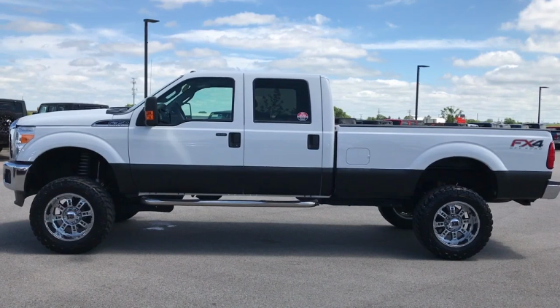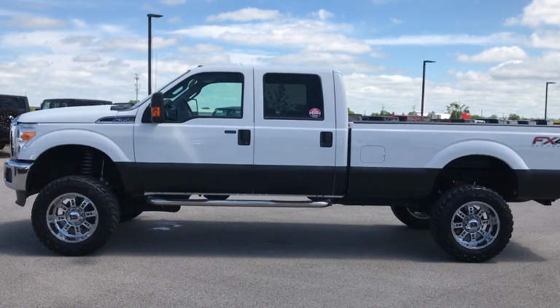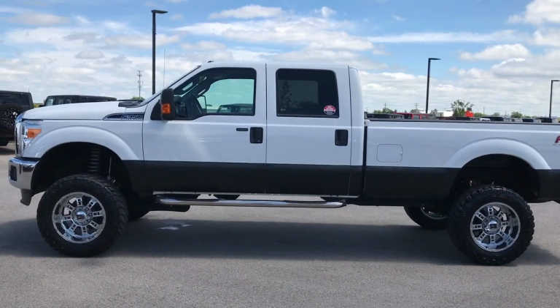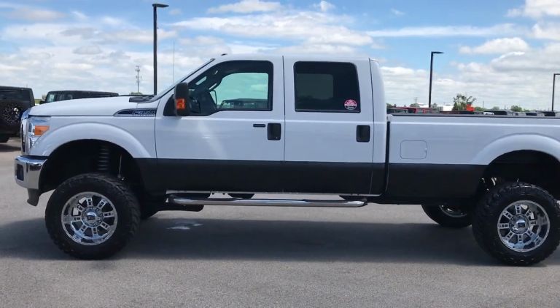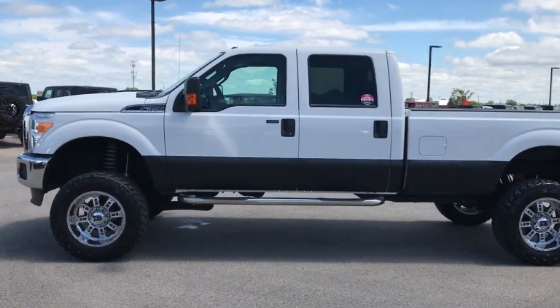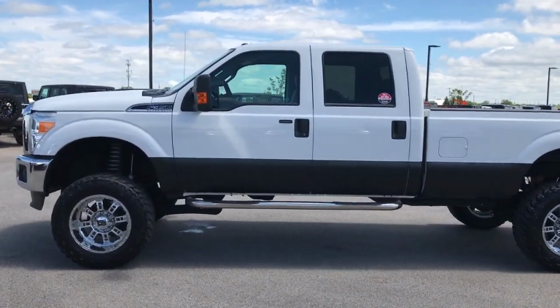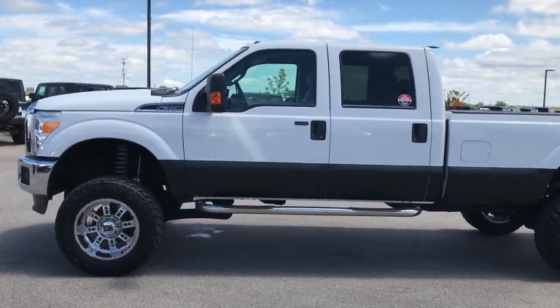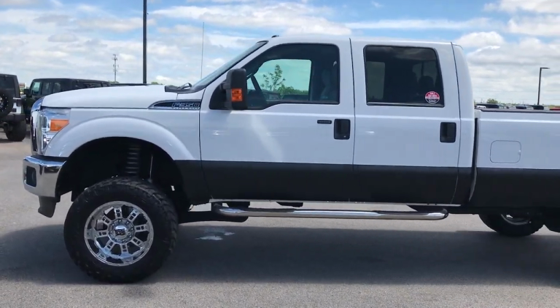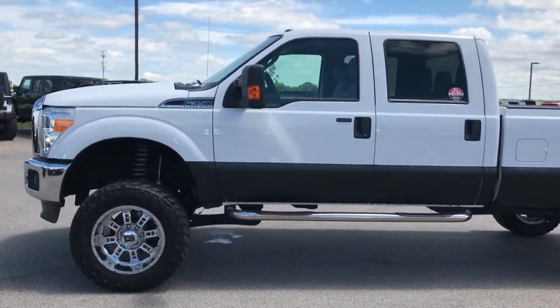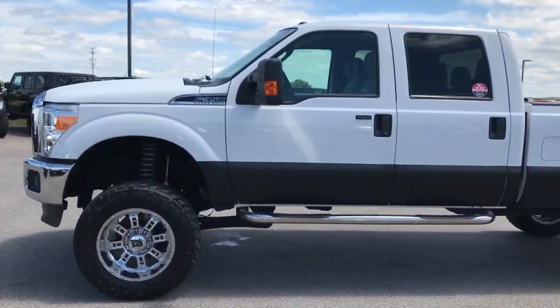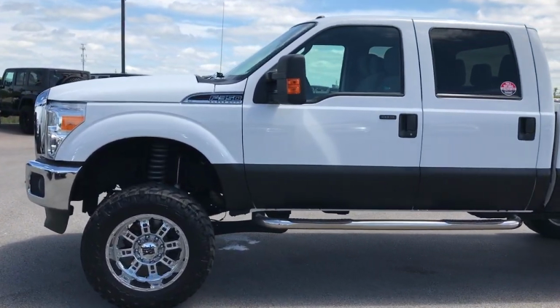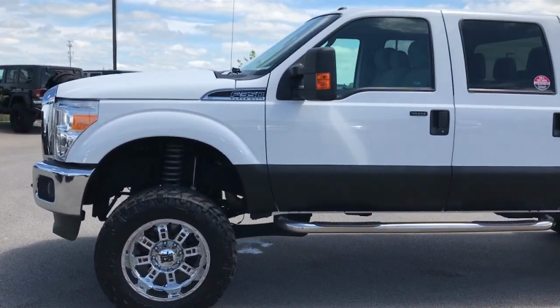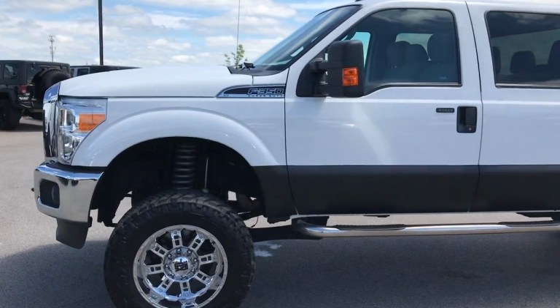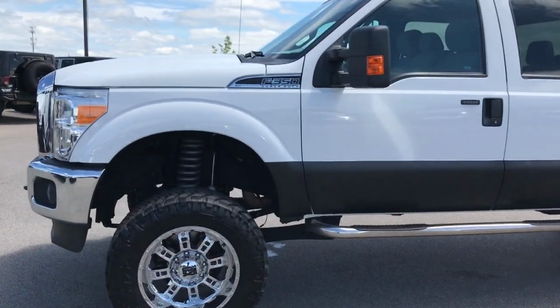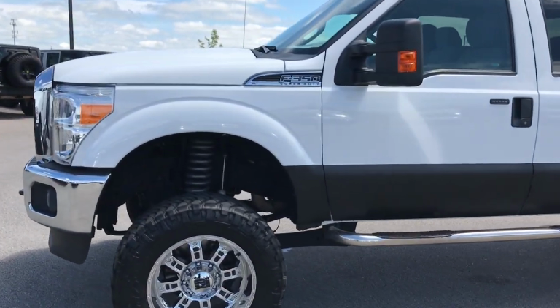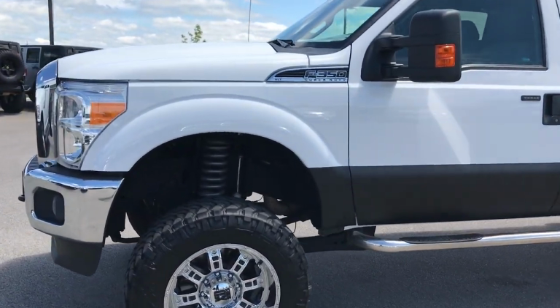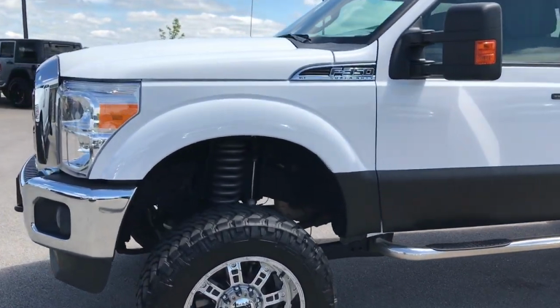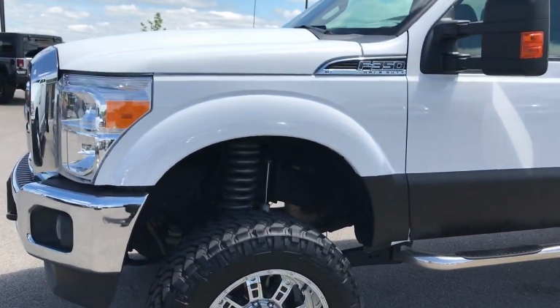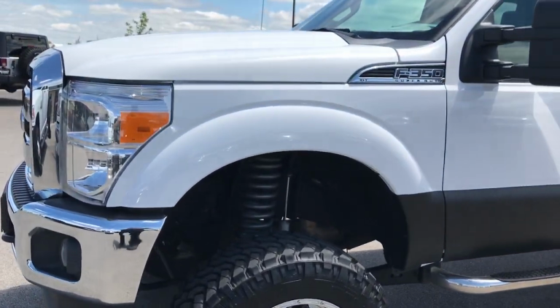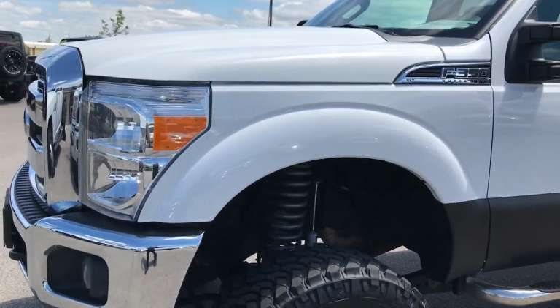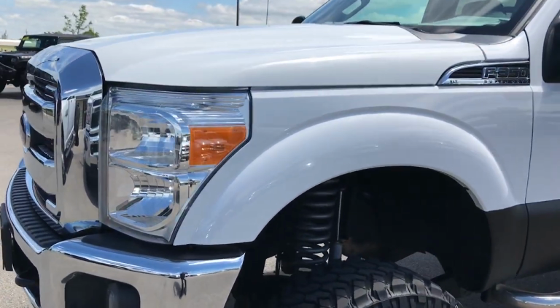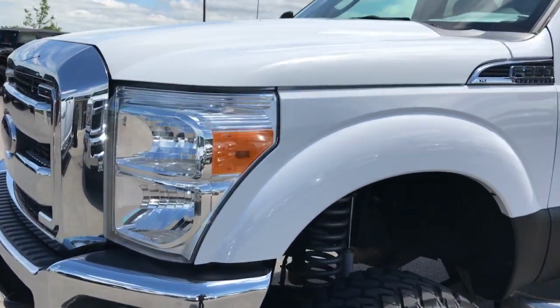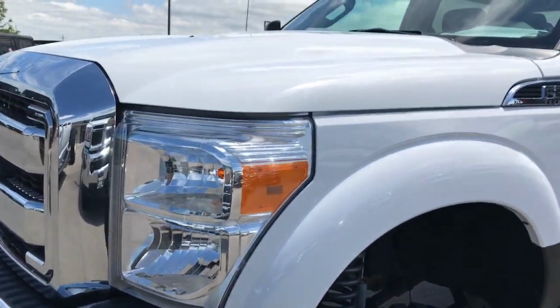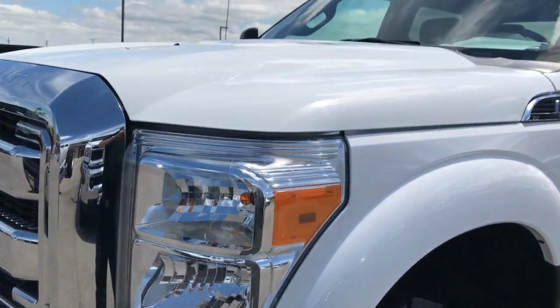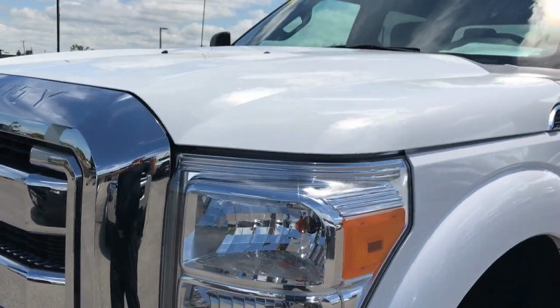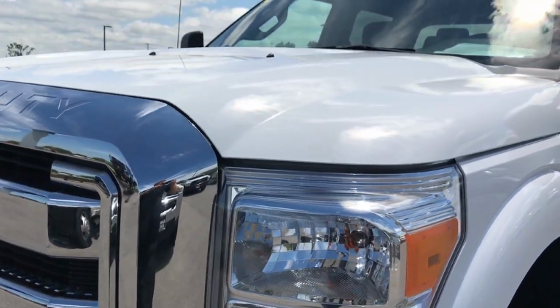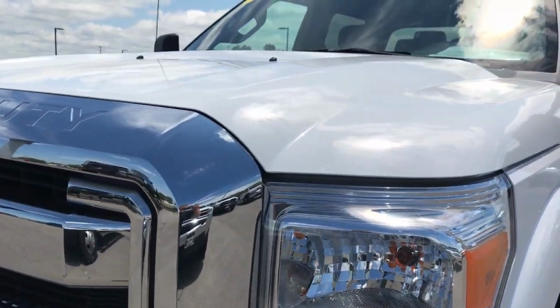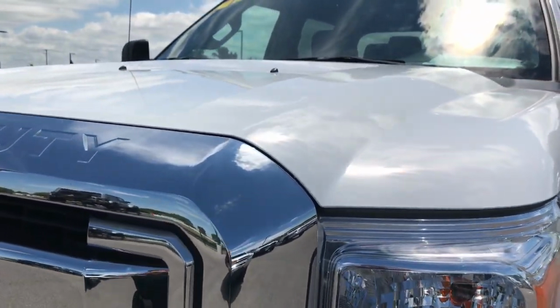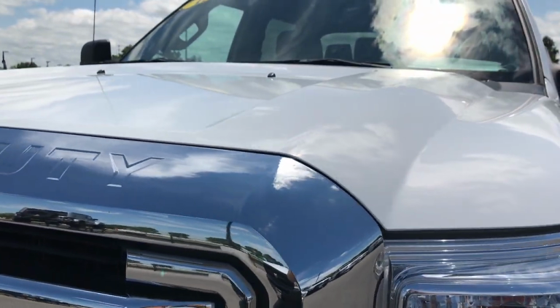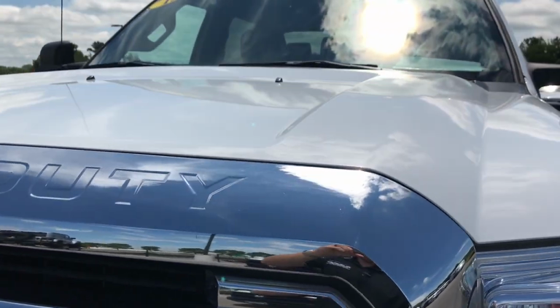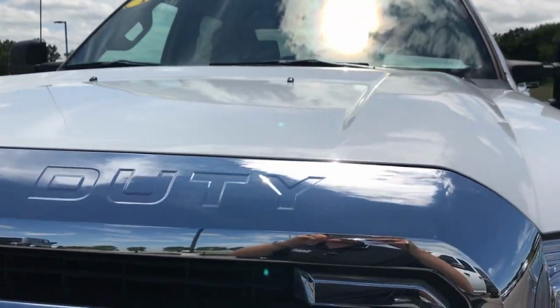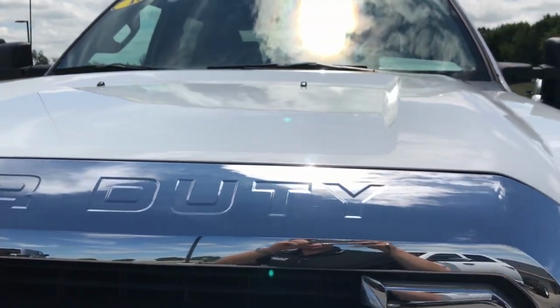This is stock number 9073, a 2015 Ford F-350 crew cab, long box, single rear wheel. This truck has a 6.2 liter V8 motor in it.